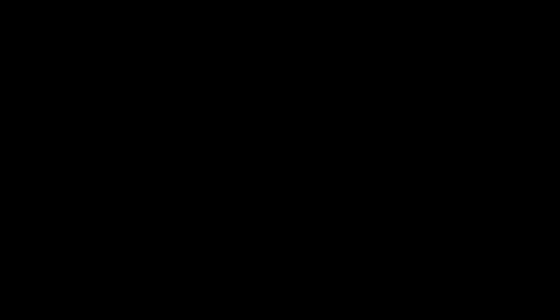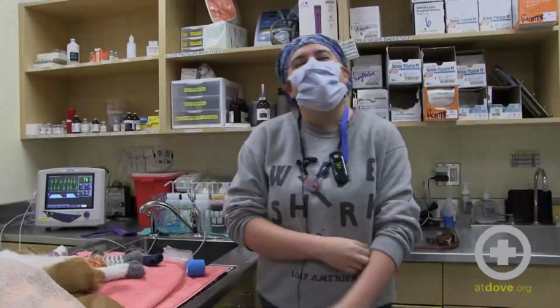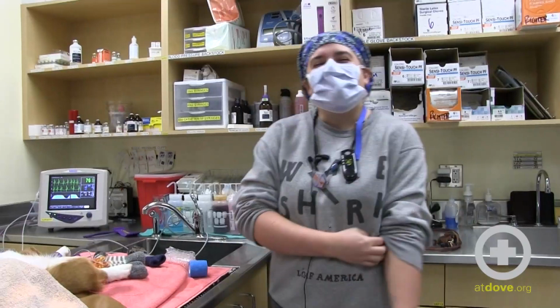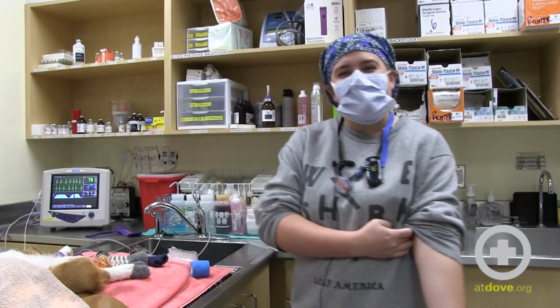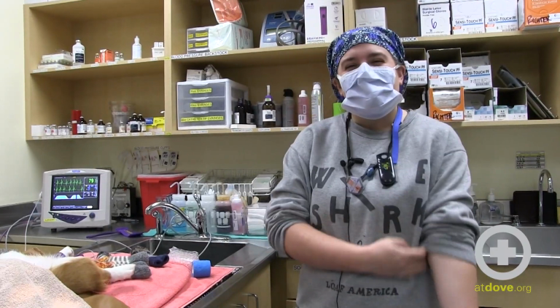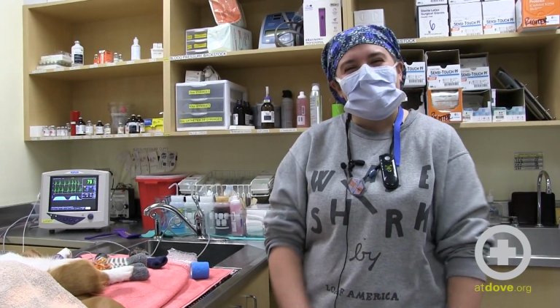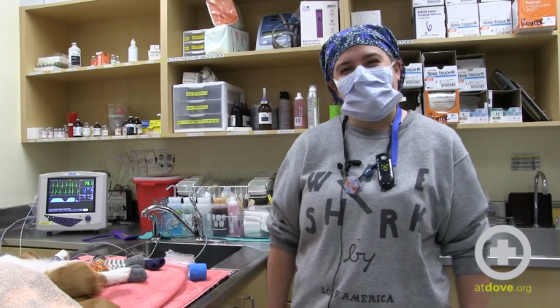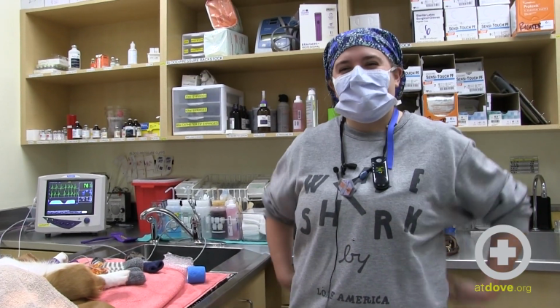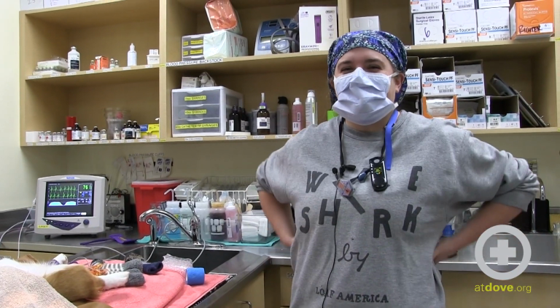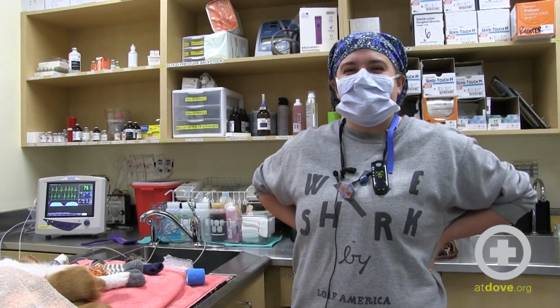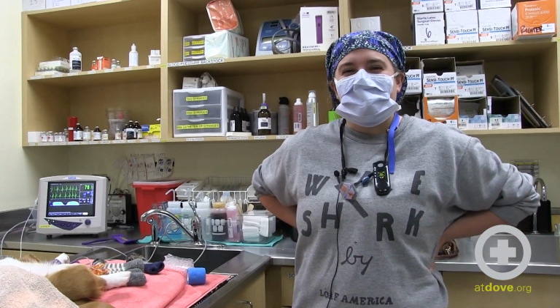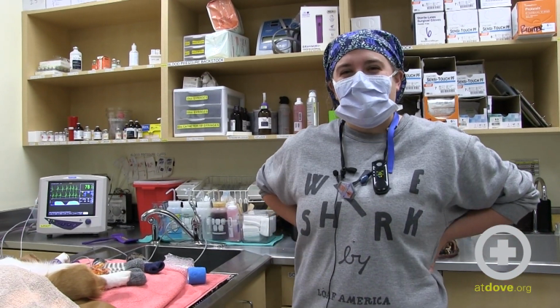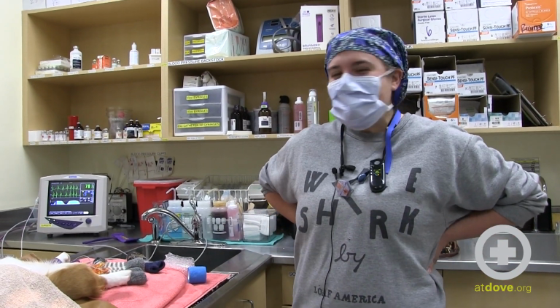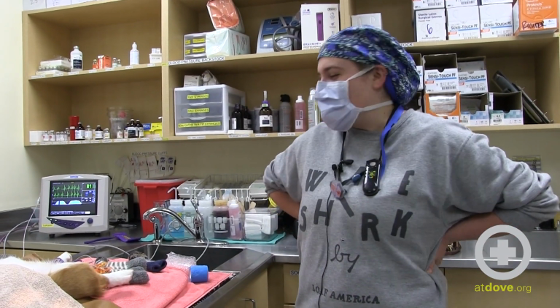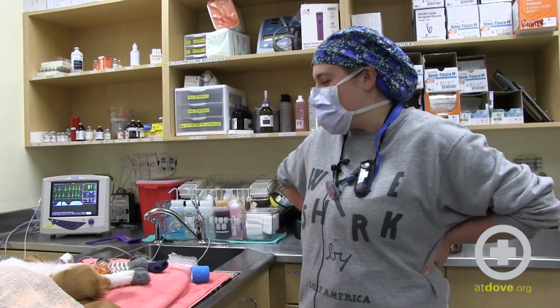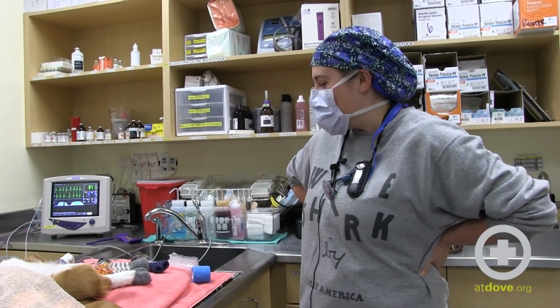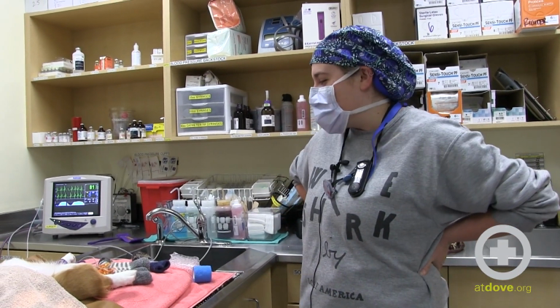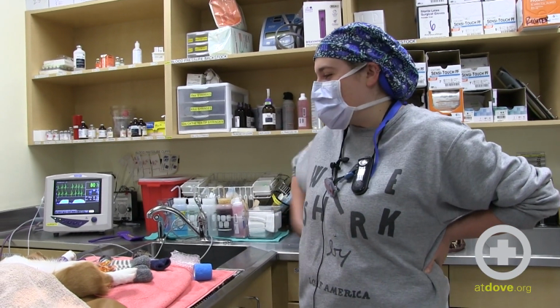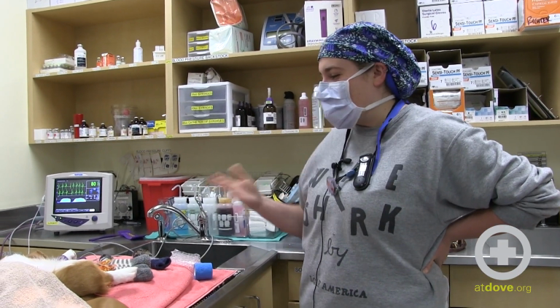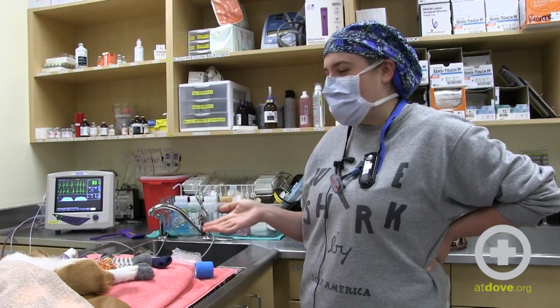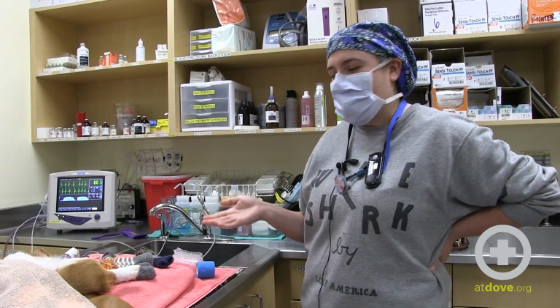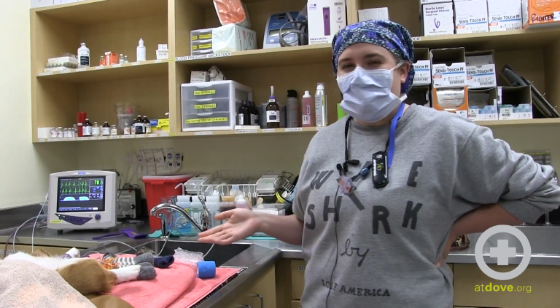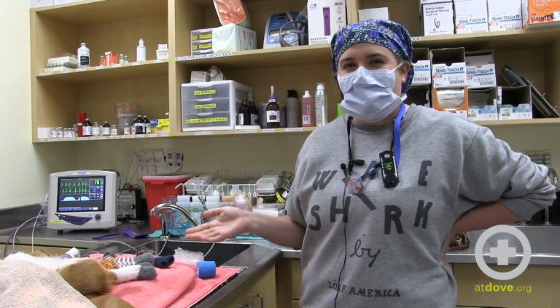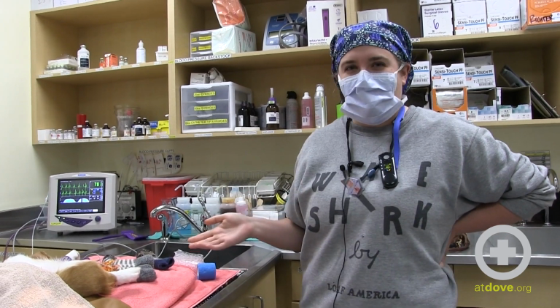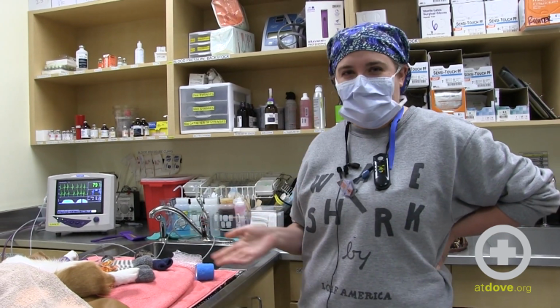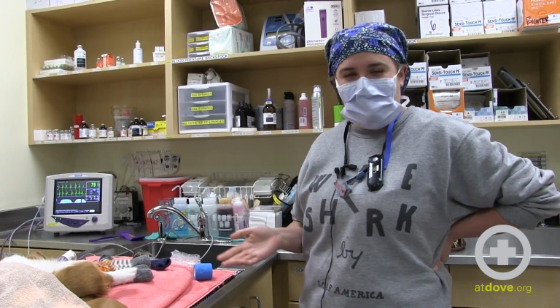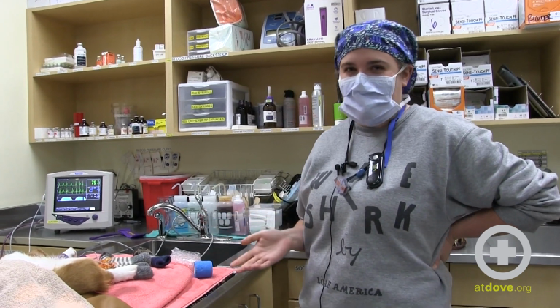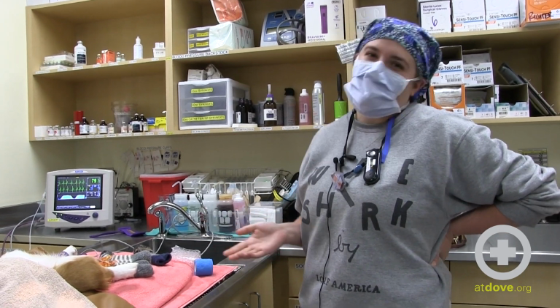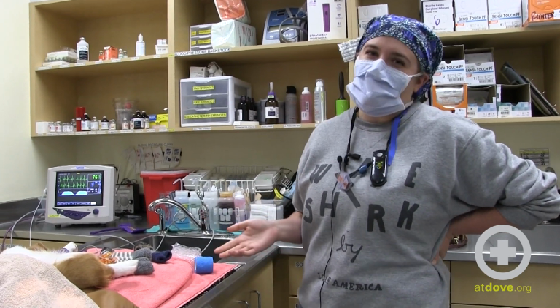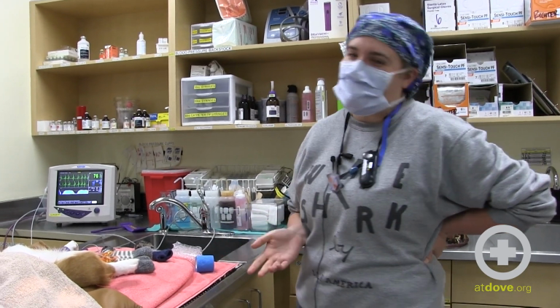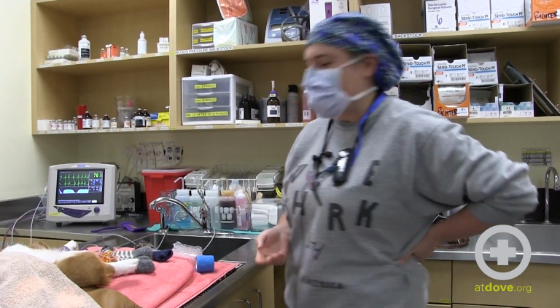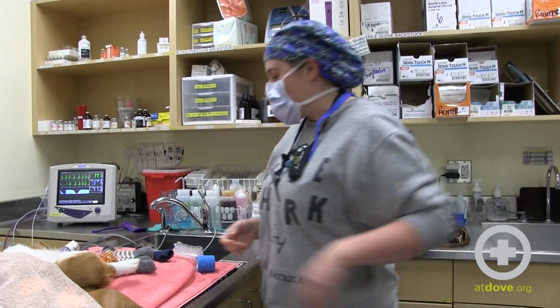Hi, my name is Katie. I'm one of the surgery assistants here at Dove Lewis. I'm going to teach you how to properly wrap the feet of your patients so that they stay nice and warm during anesthesia.